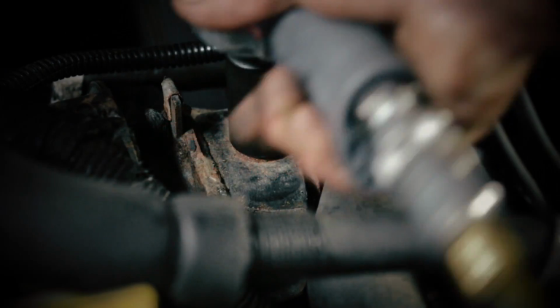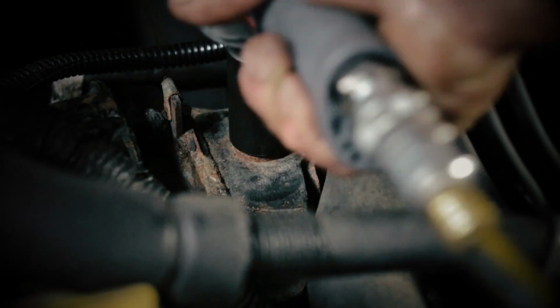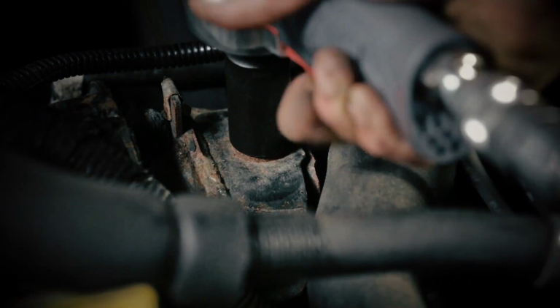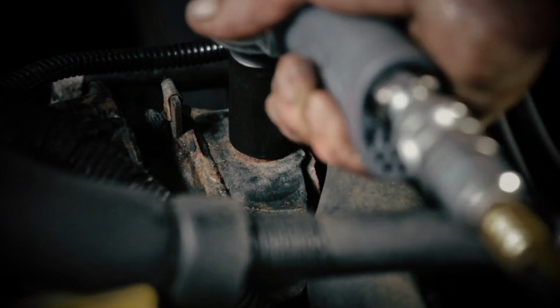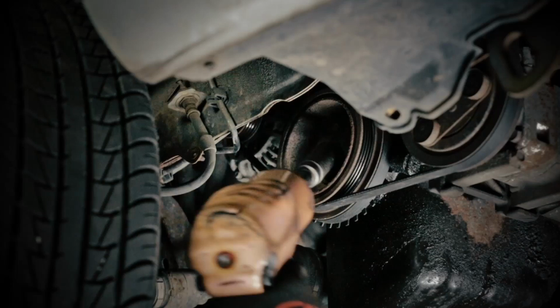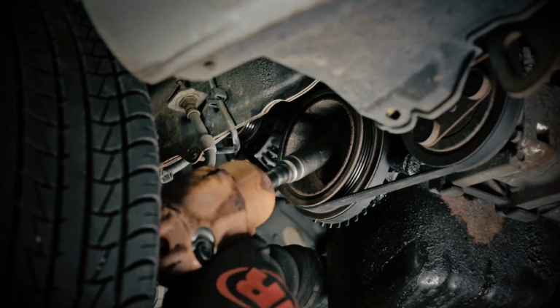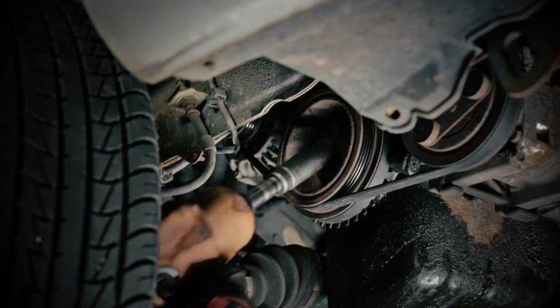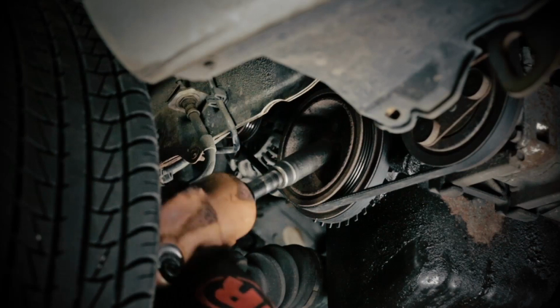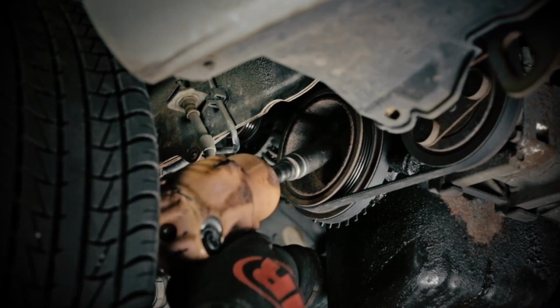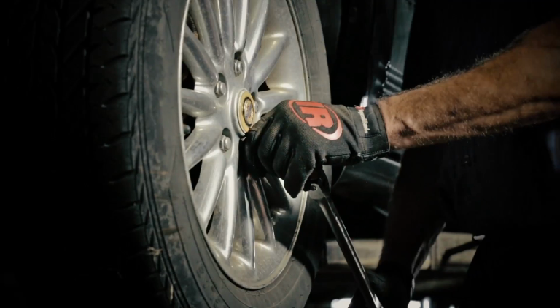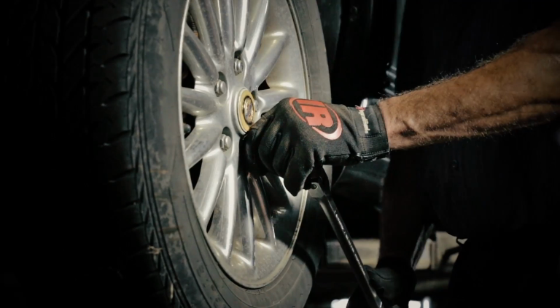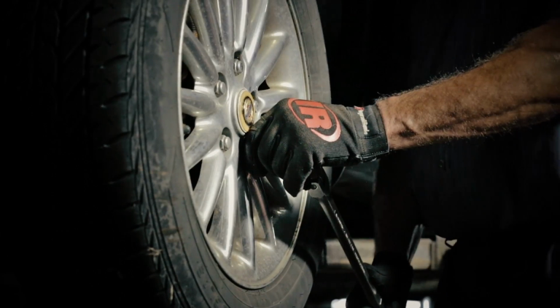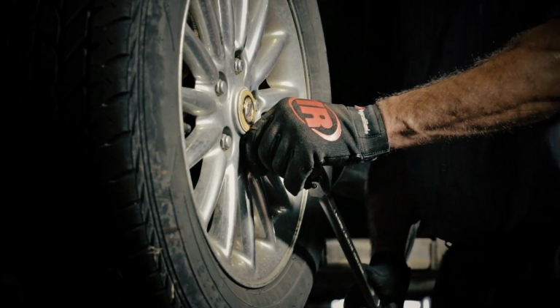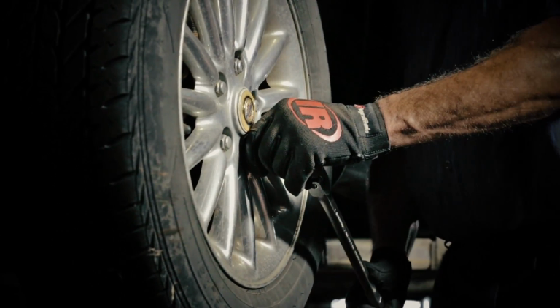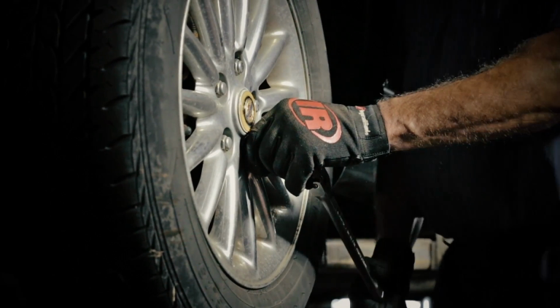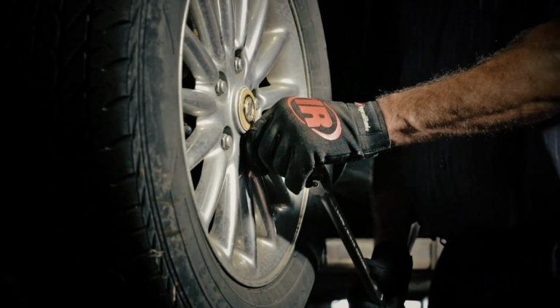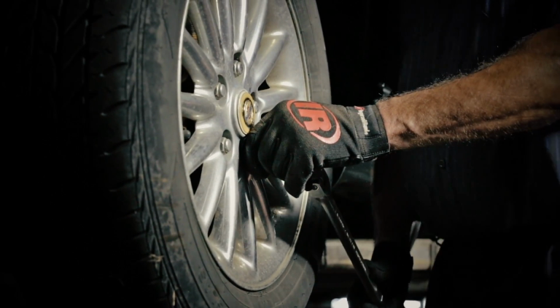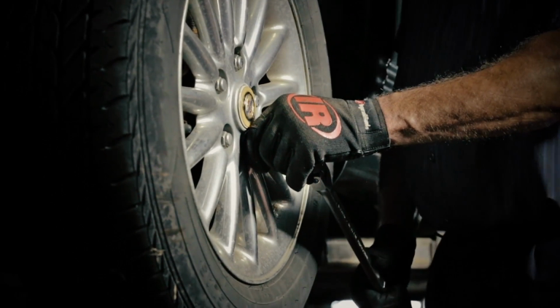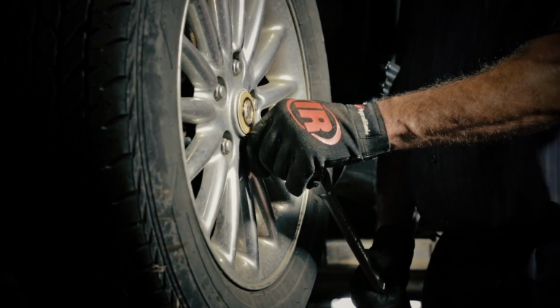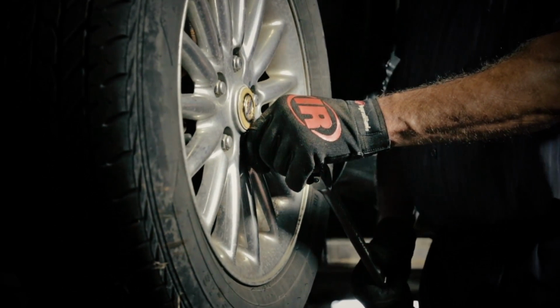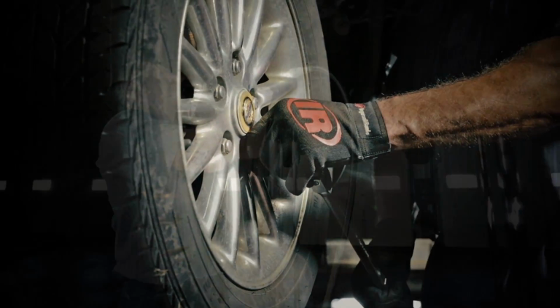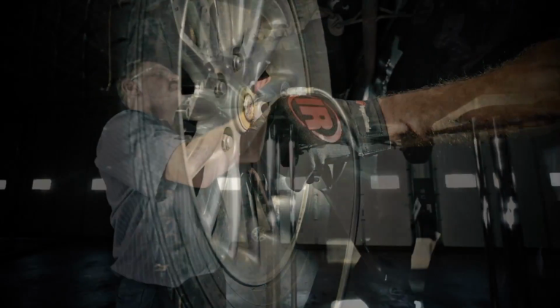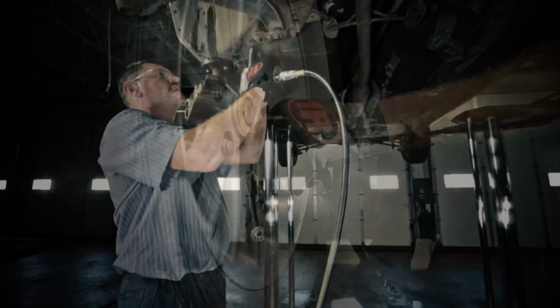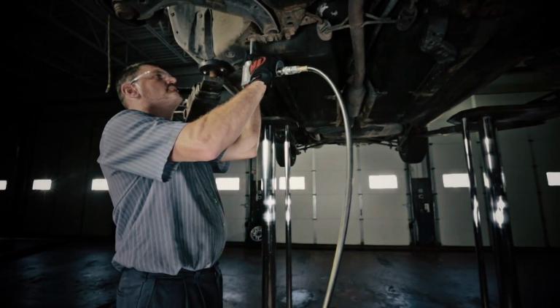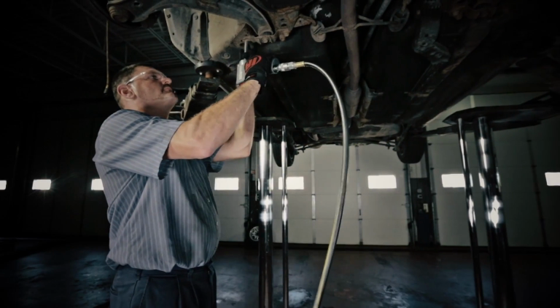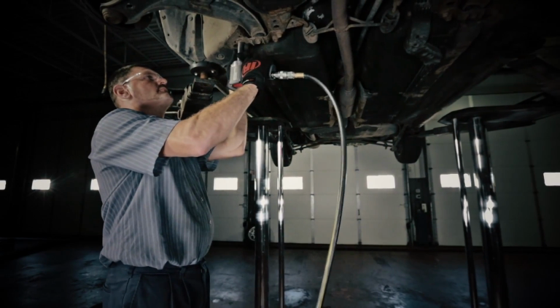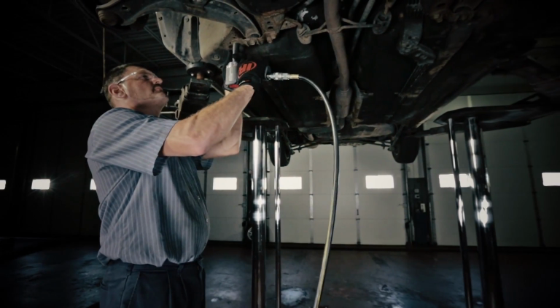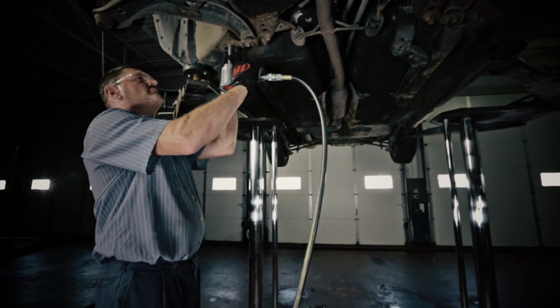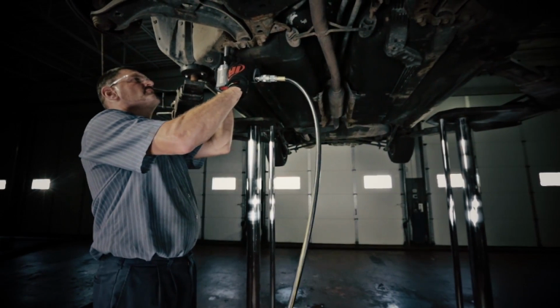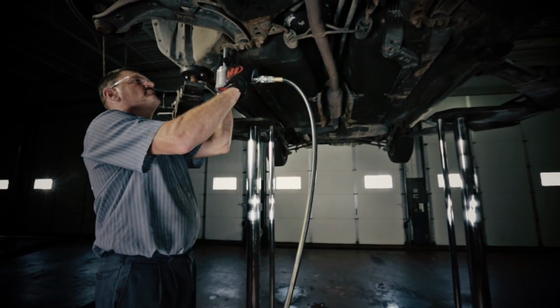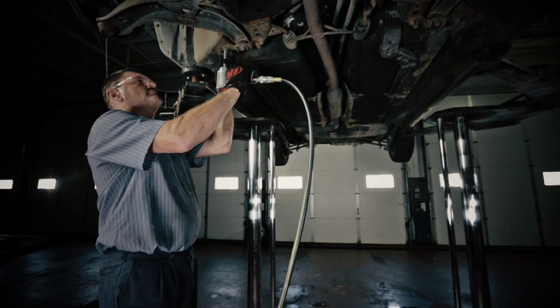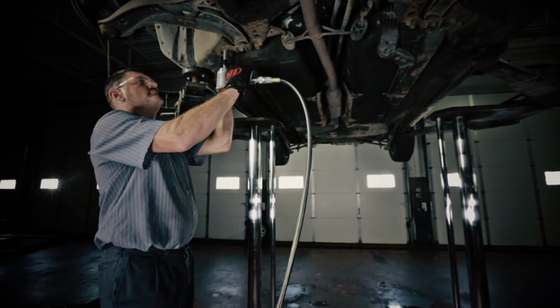Jammed bolts, crank bolts, frozen lug nuts — all of them have one thing in common. They're hard to take off and they cost you money. Not anymore.